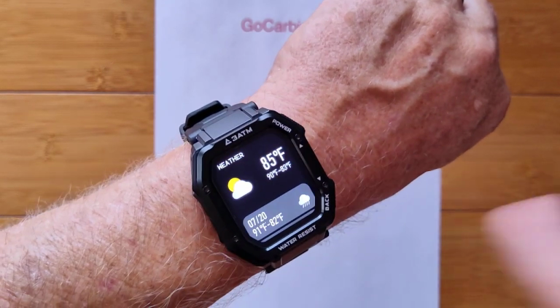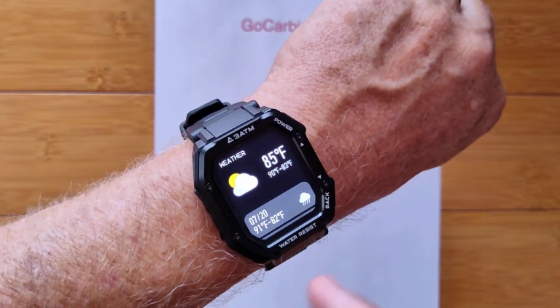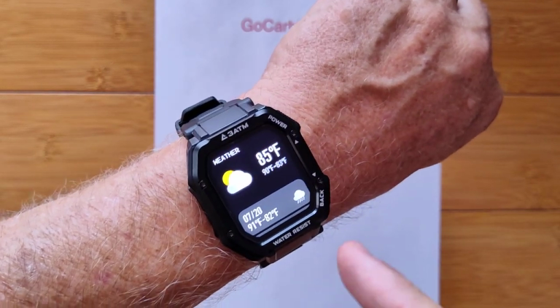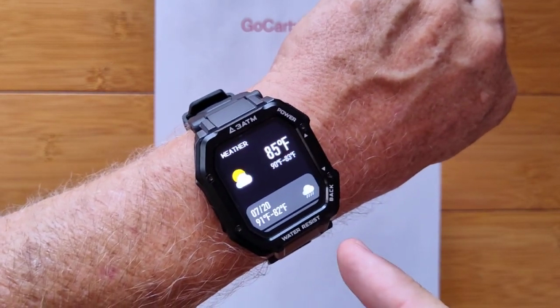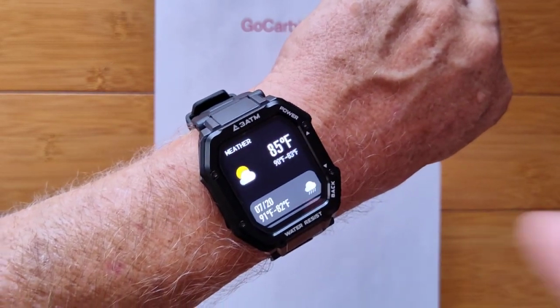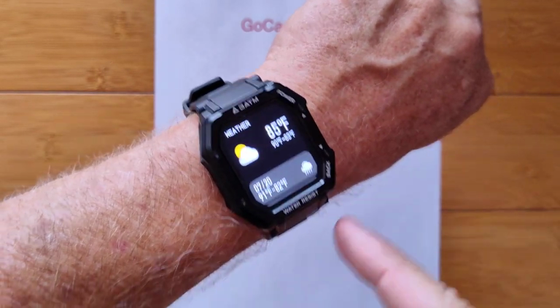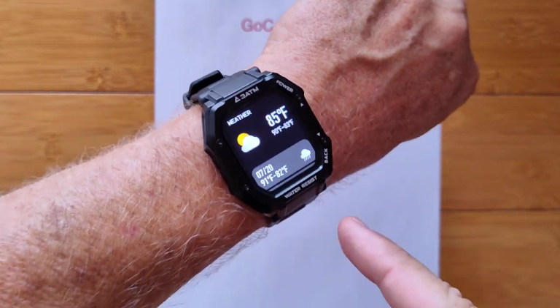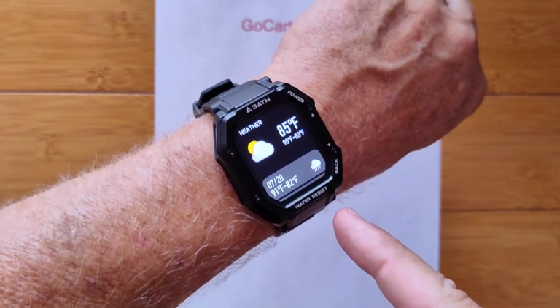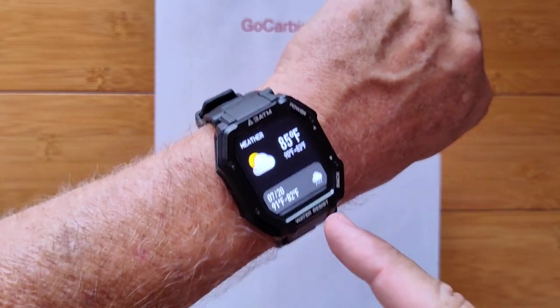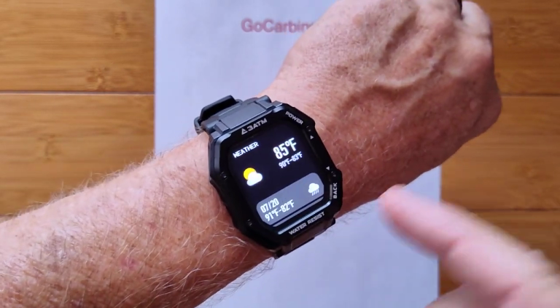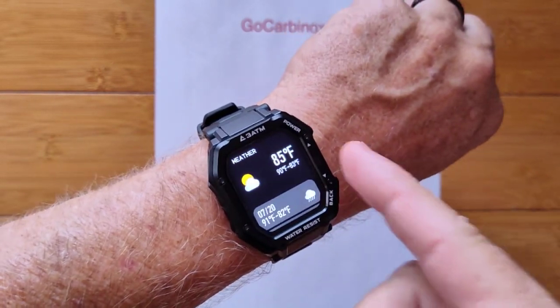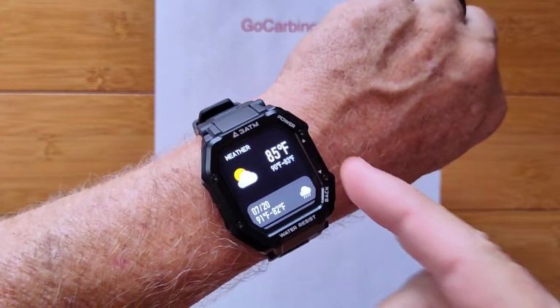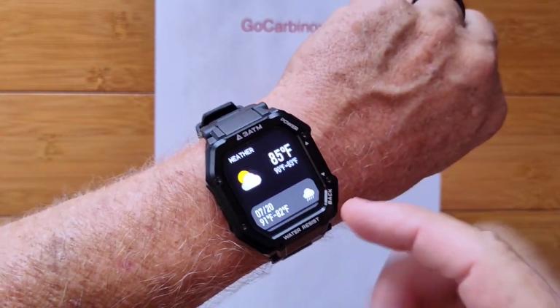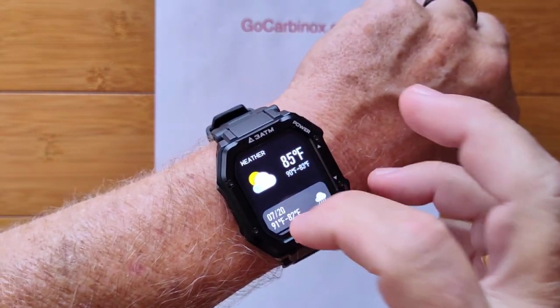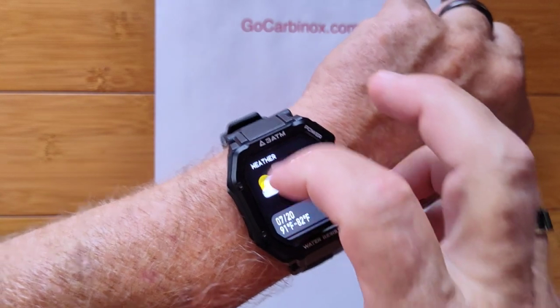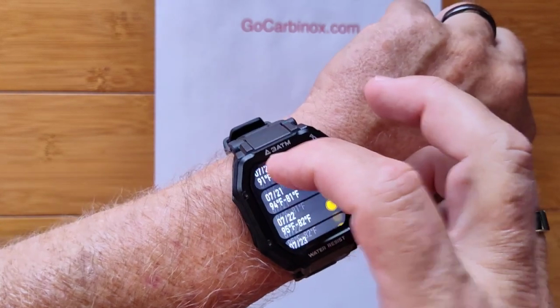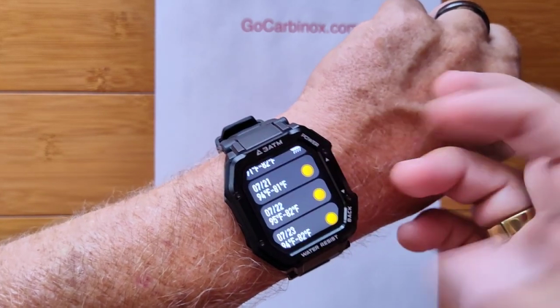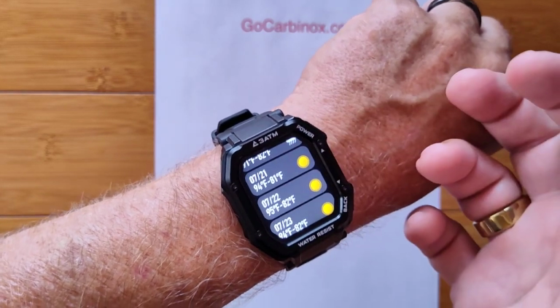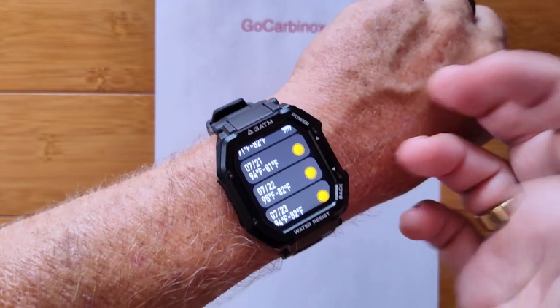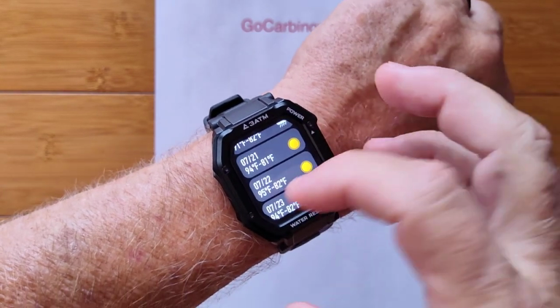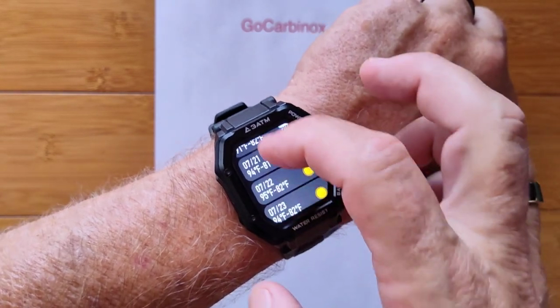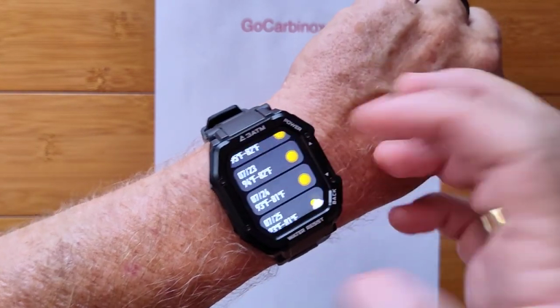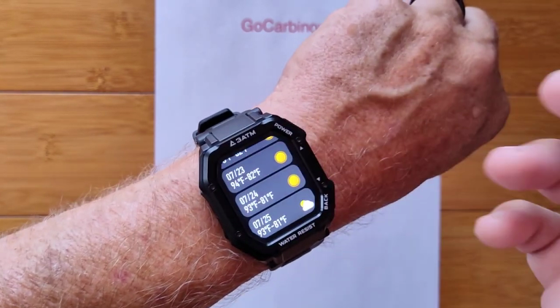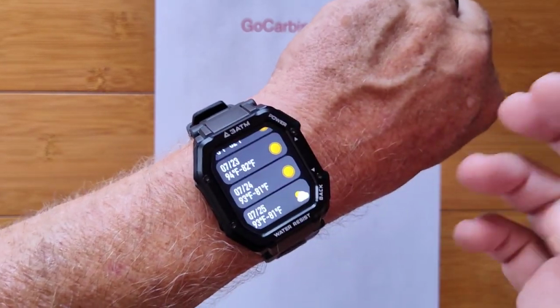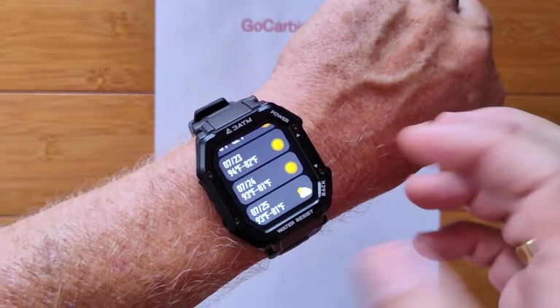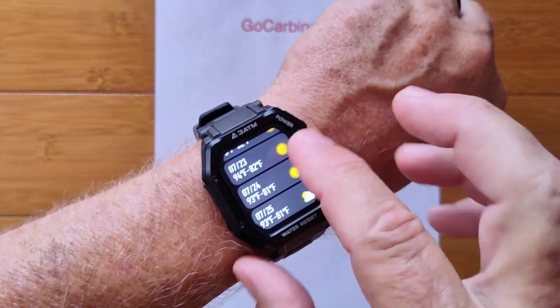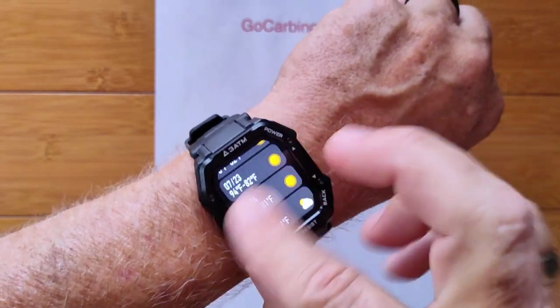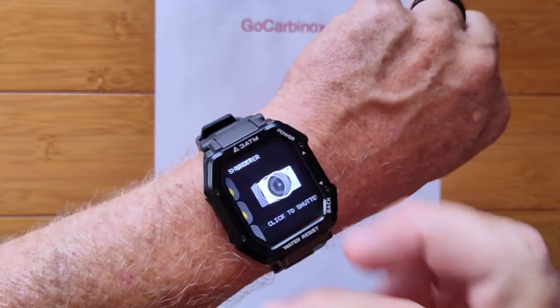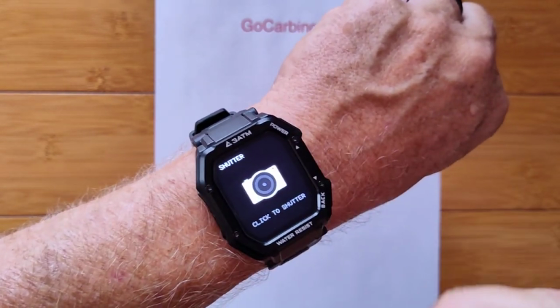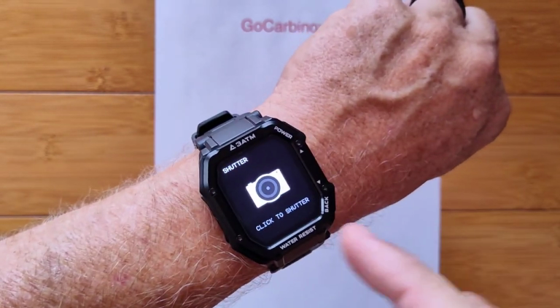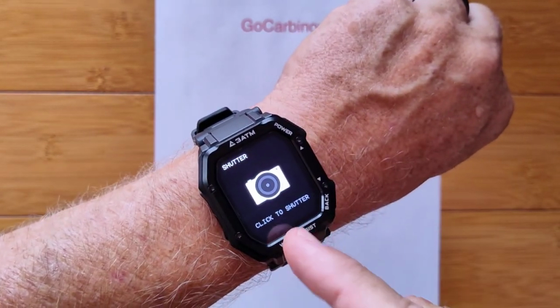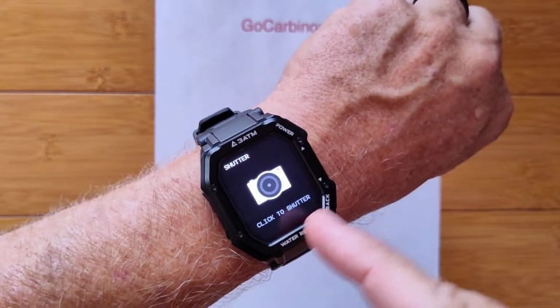I've got weather — any city you want, in centigrade or Fahrenheit, including a forecast. Imagine that on this hardened watch.